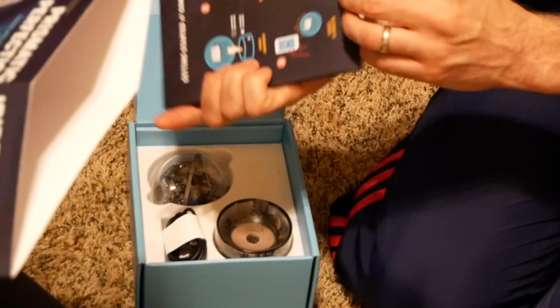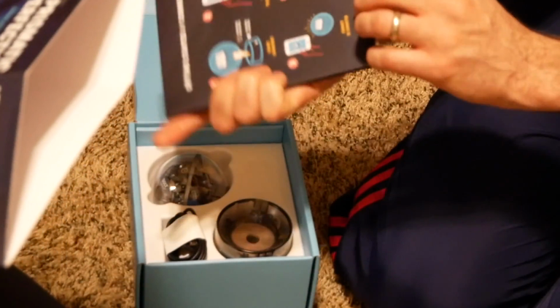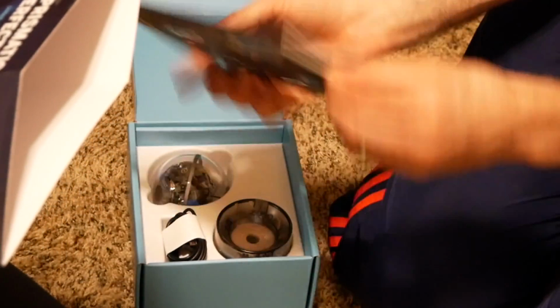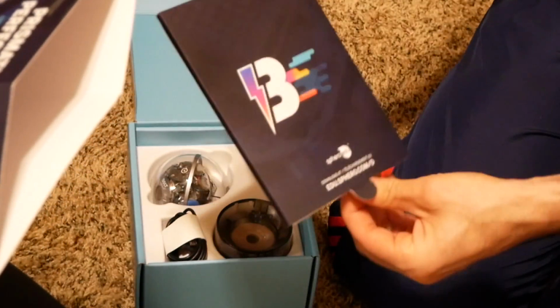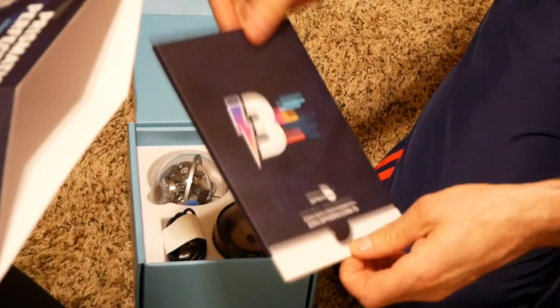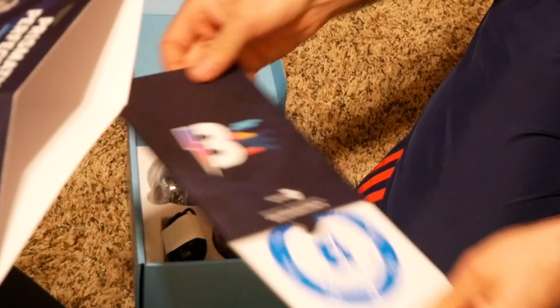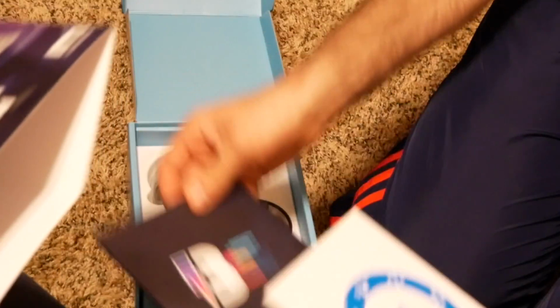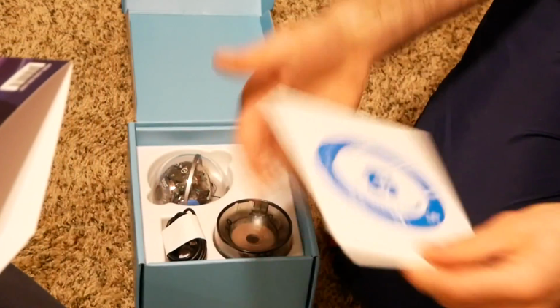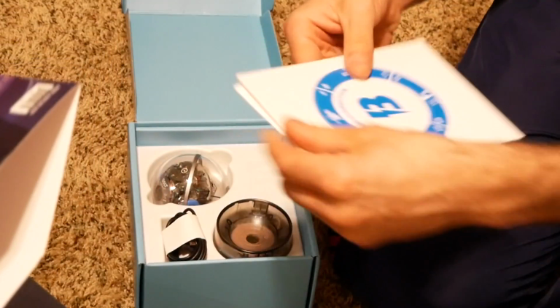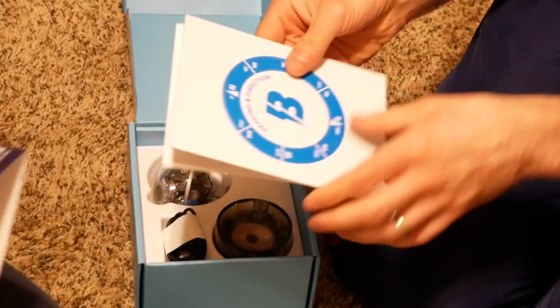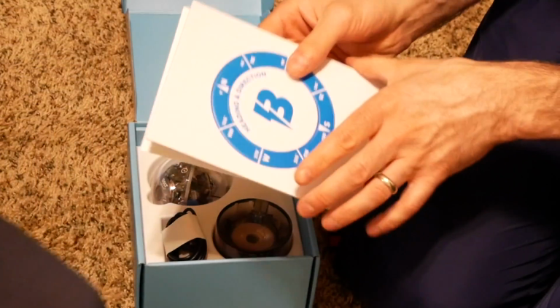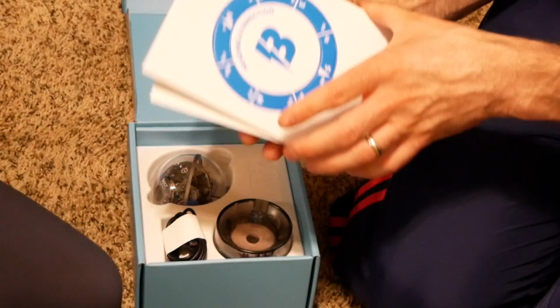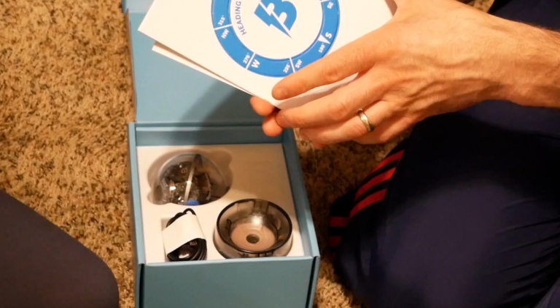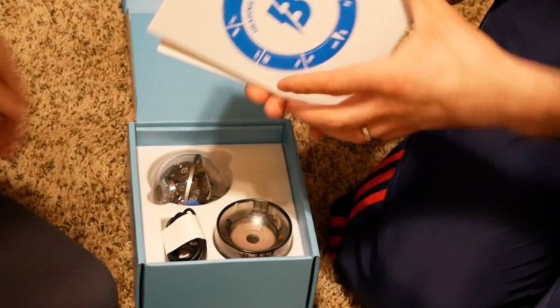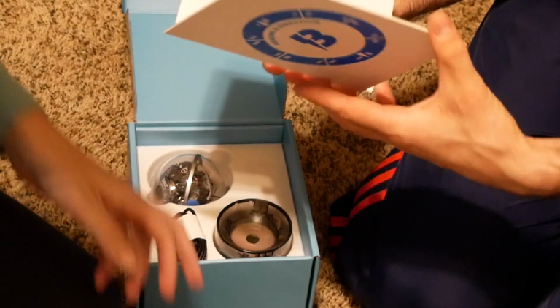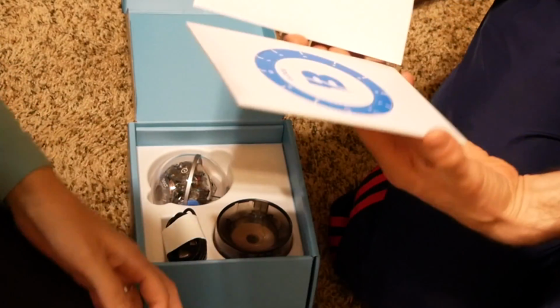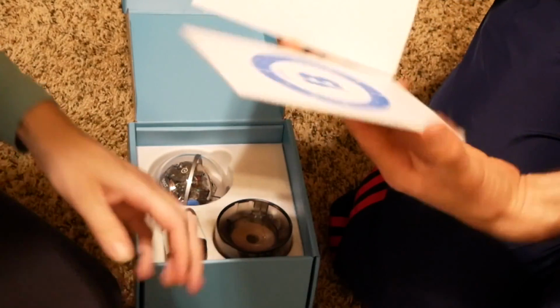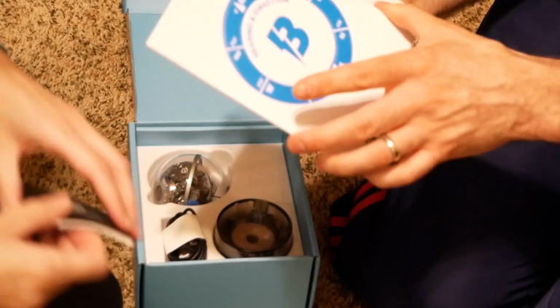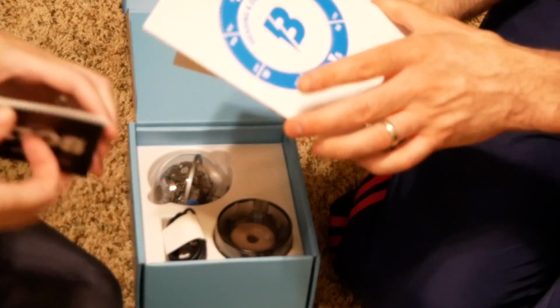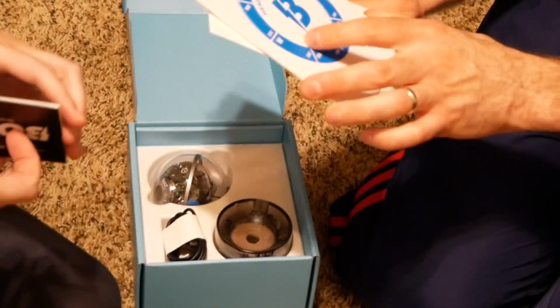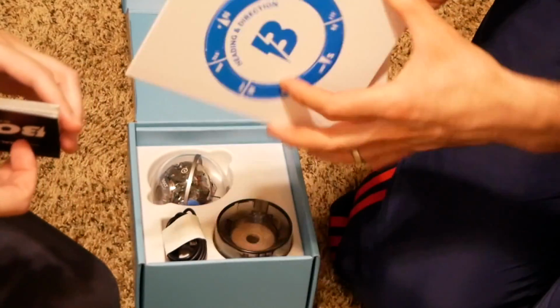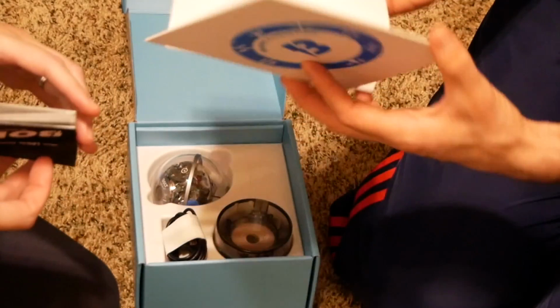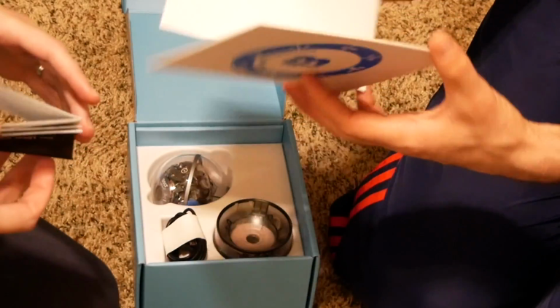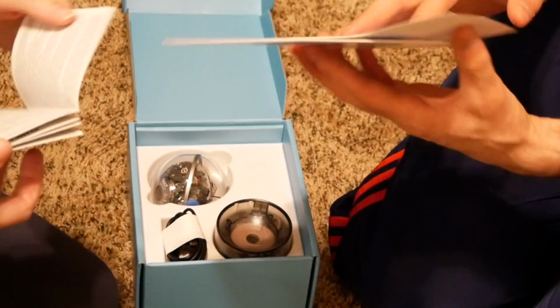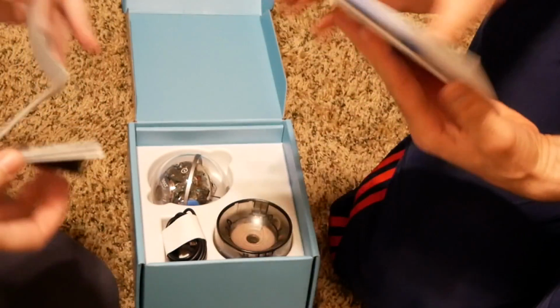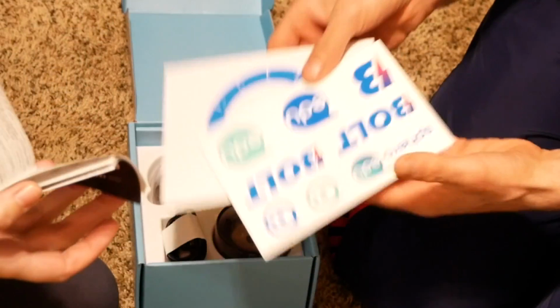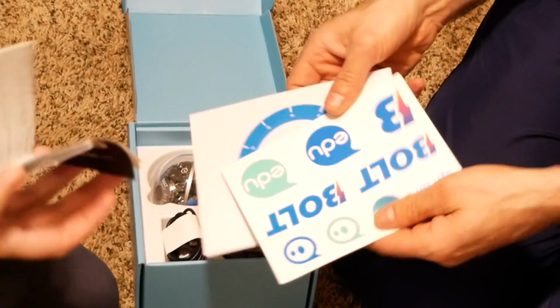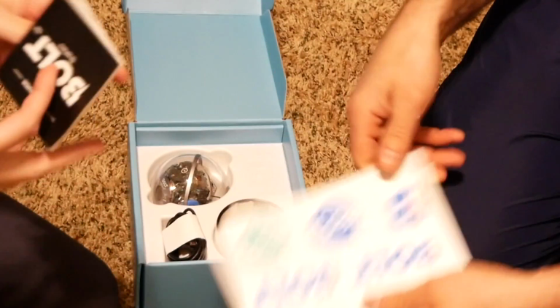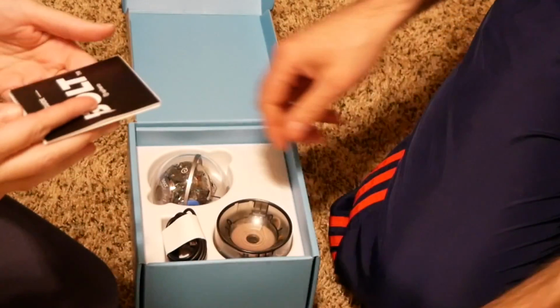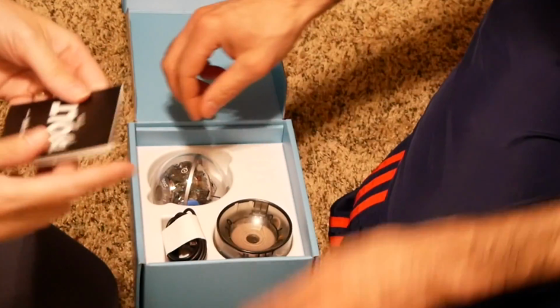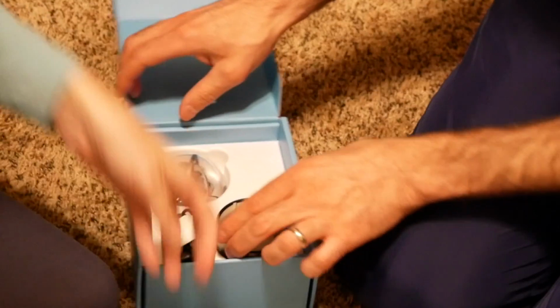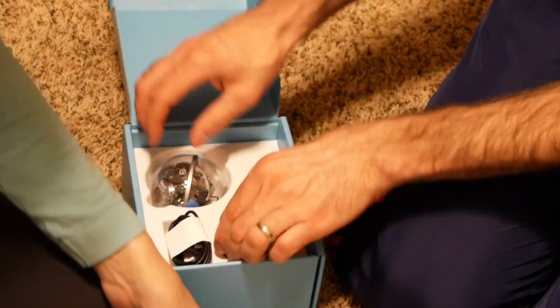Are you excited? We got some paper here. Info. Stickers, maybe? We got this compass type thing. There are some stickers. More info.